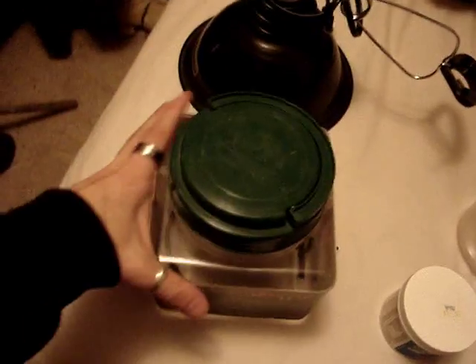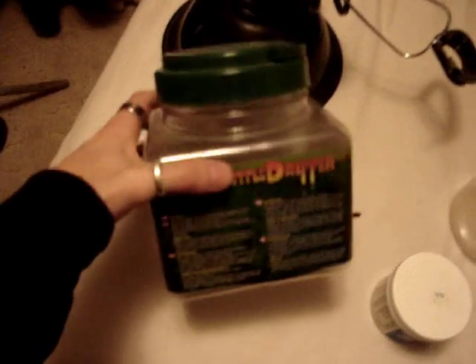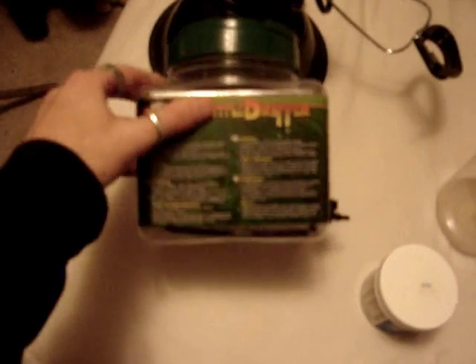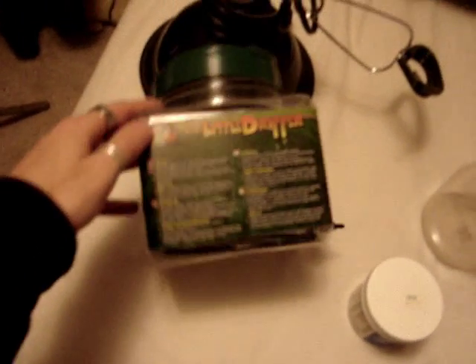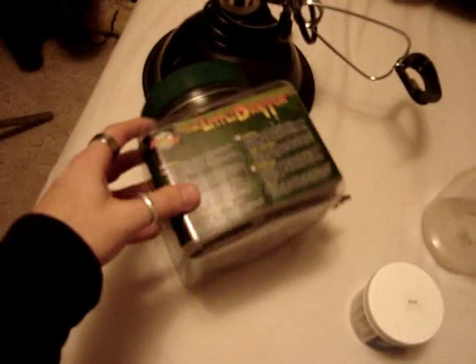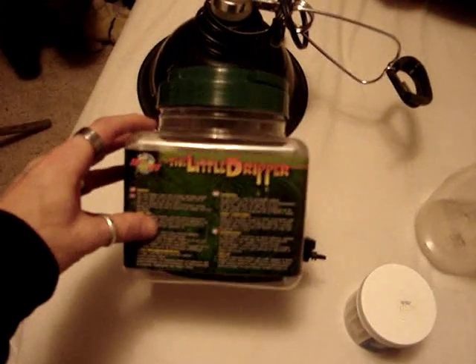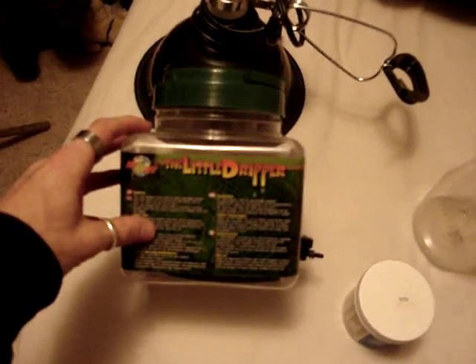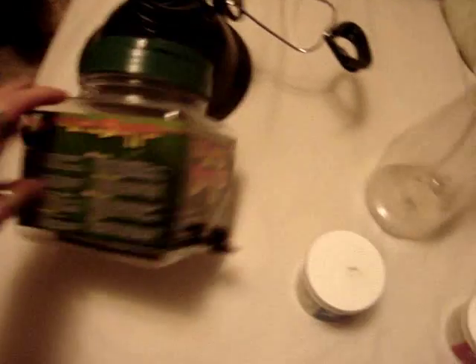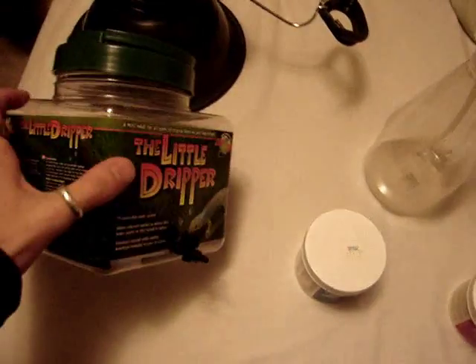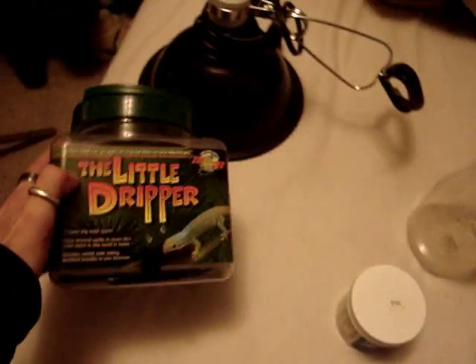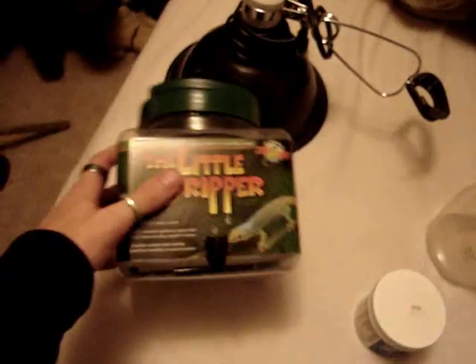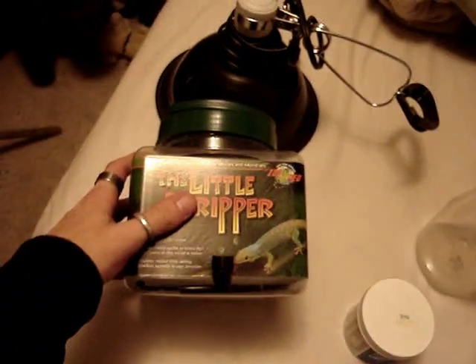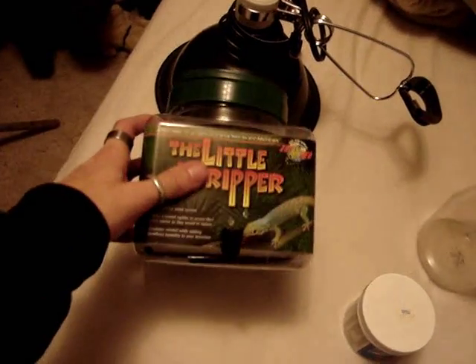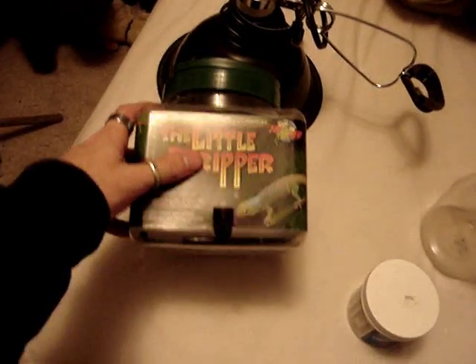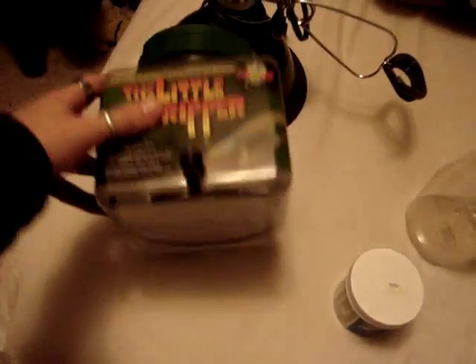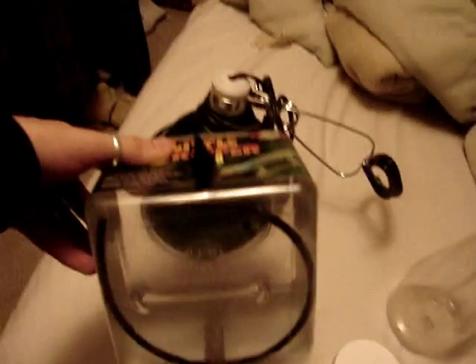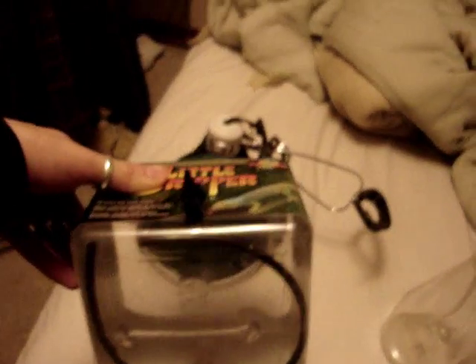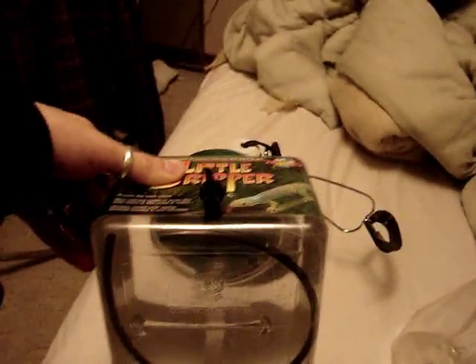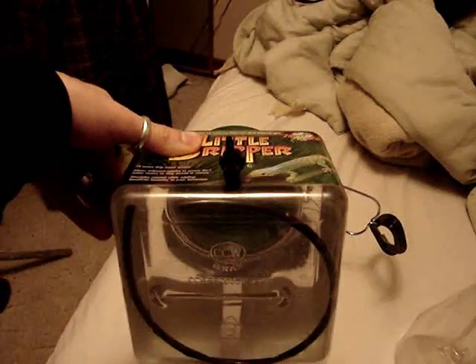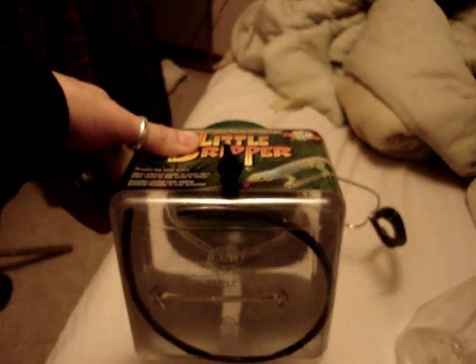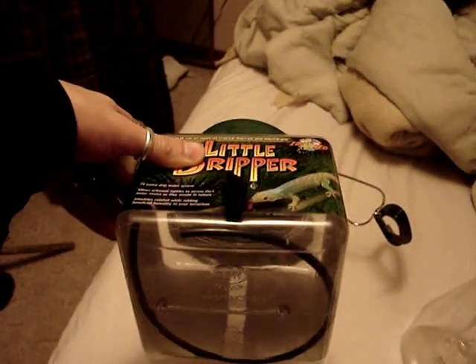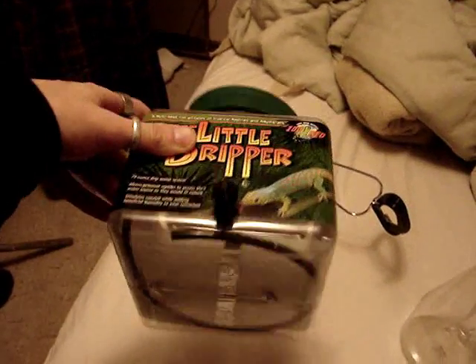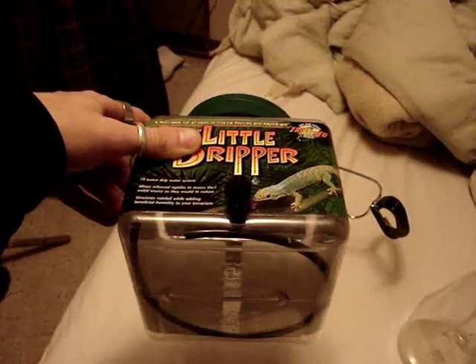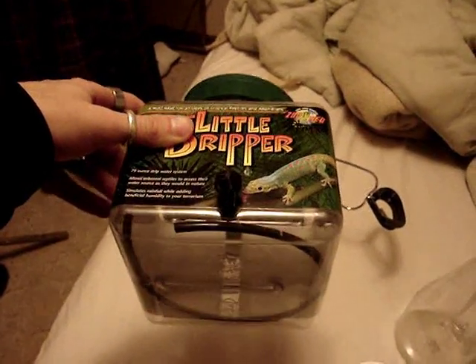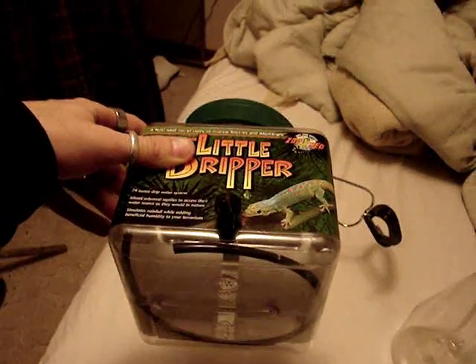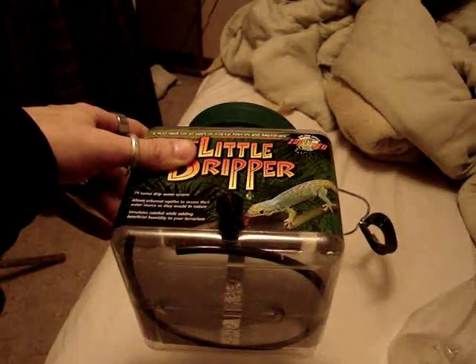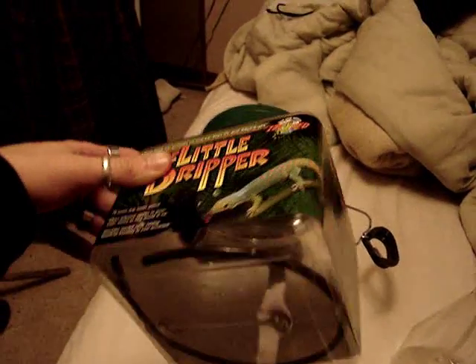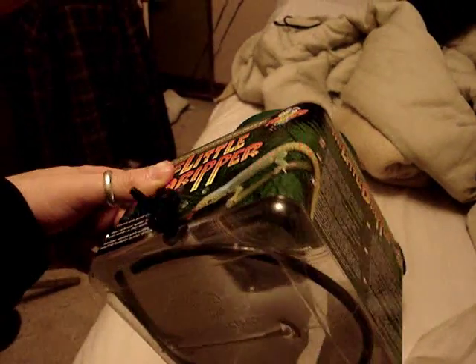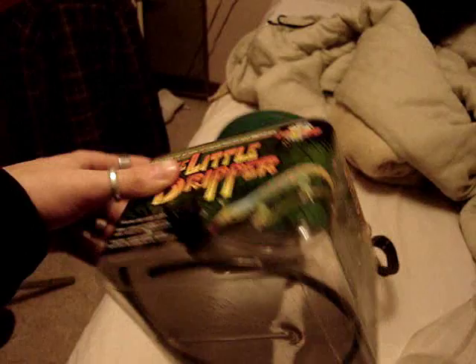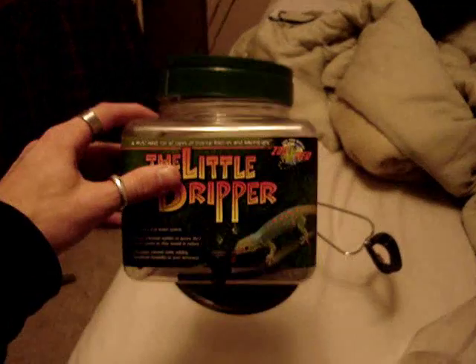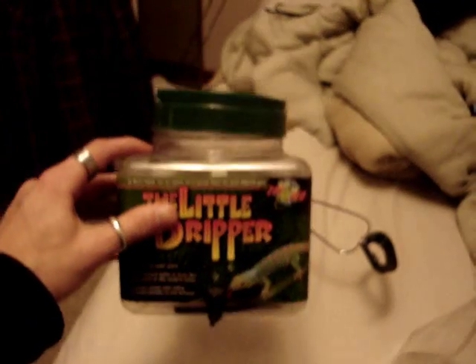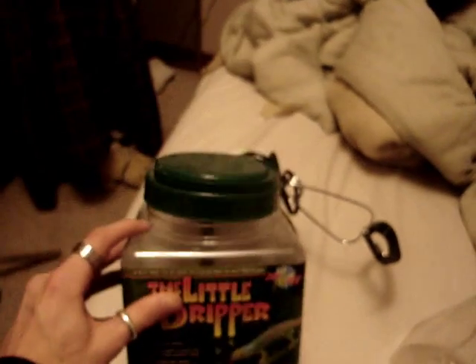You can go and get extra stuff like water drippers. They didn't work as well as I thought — my girlfriend got it for me because I really wanted one. I thought it'd be cool for it to be dripping, but most lizards don't drink from it, so it never really worked out.